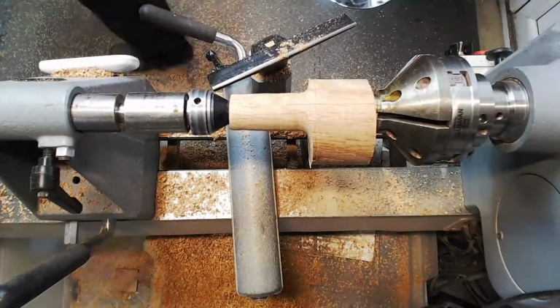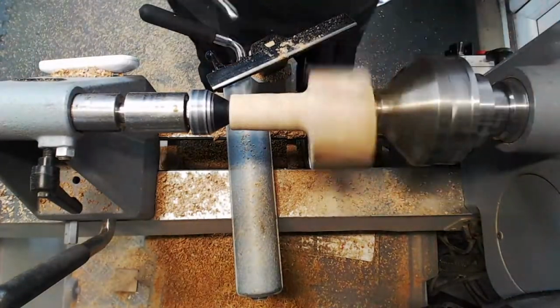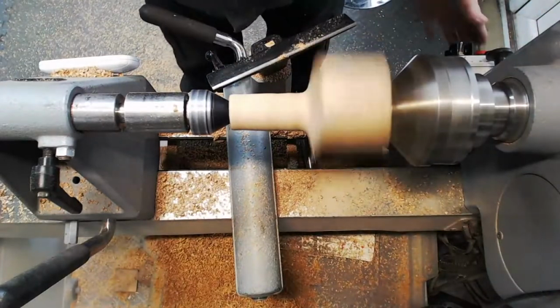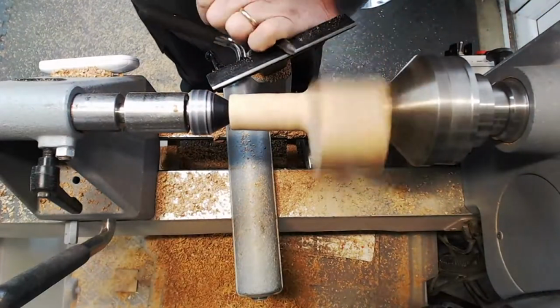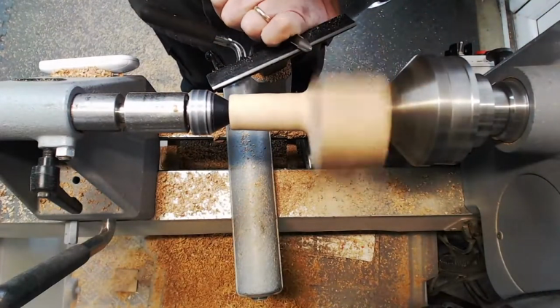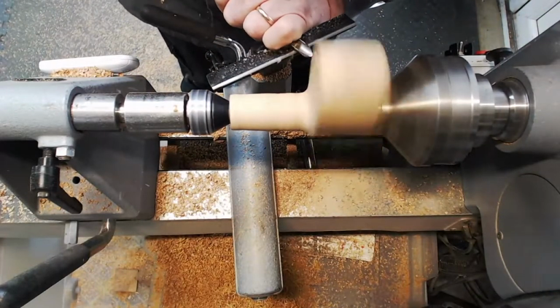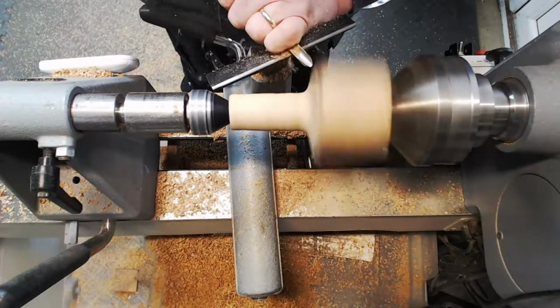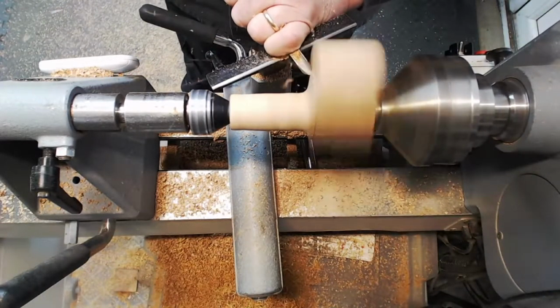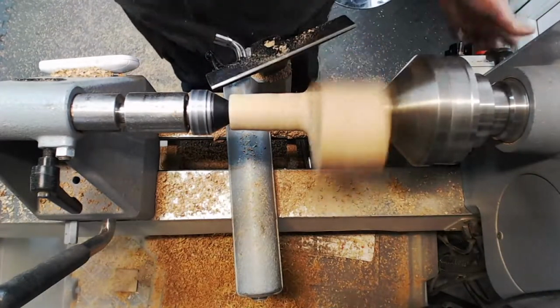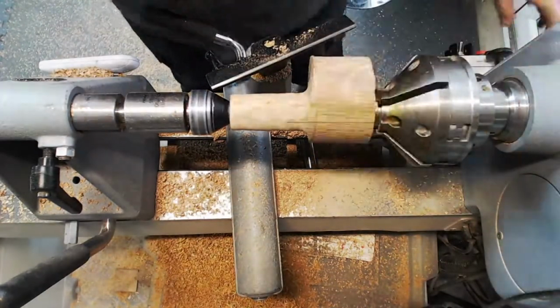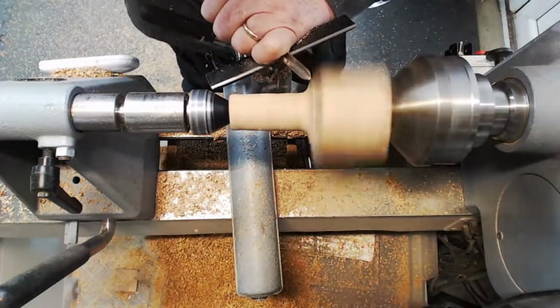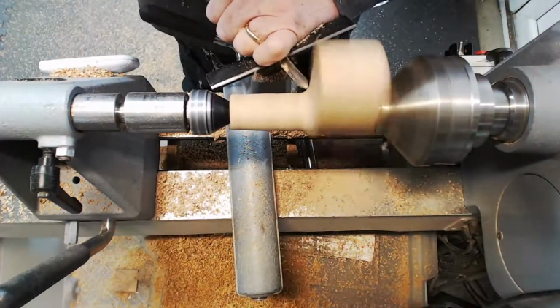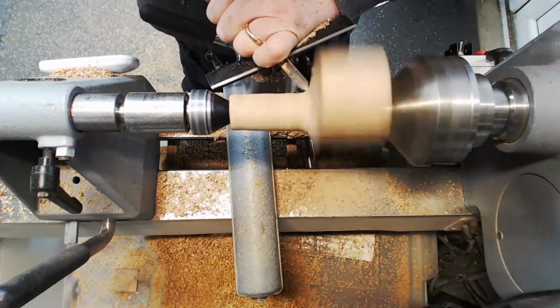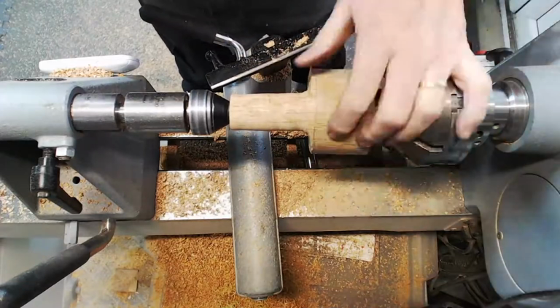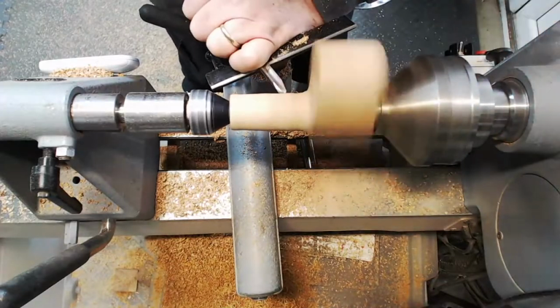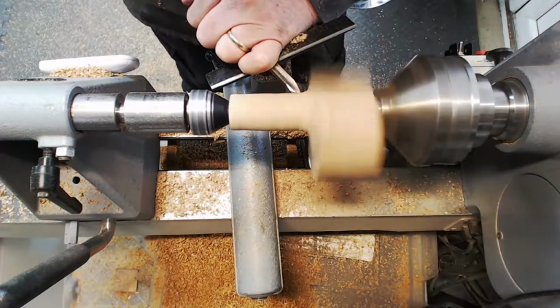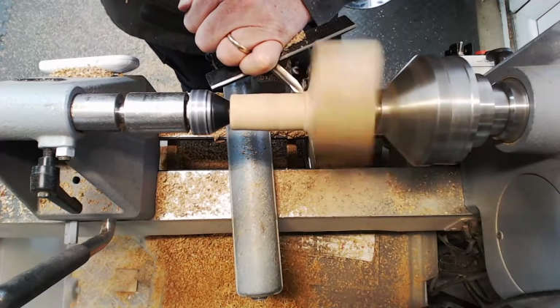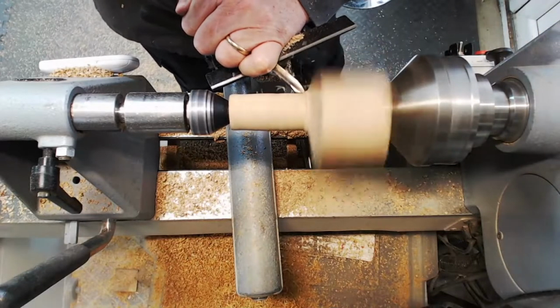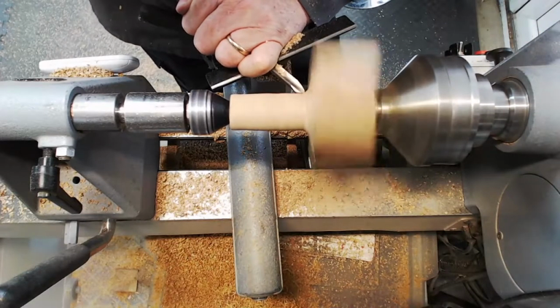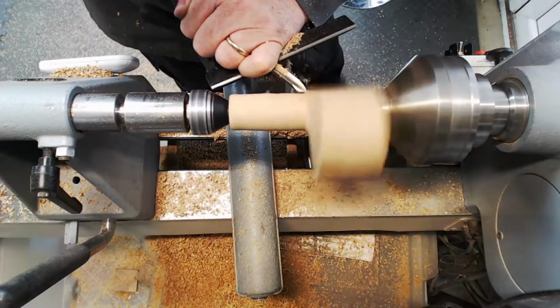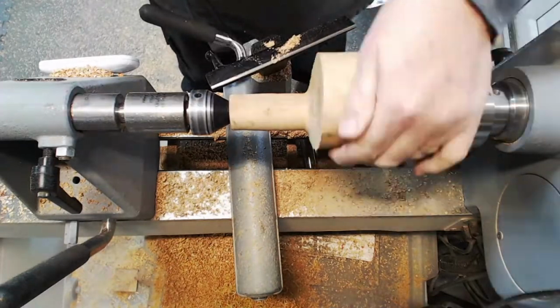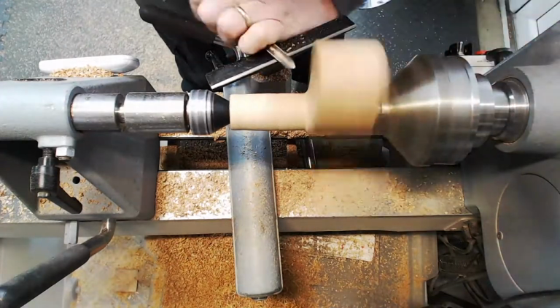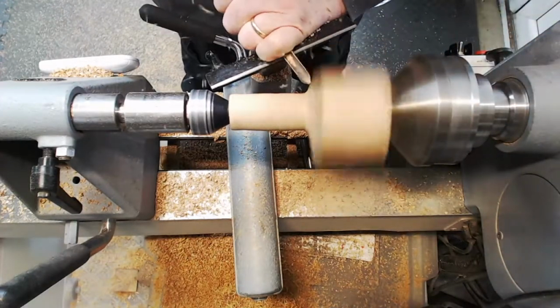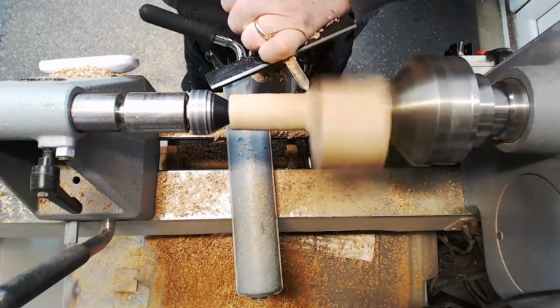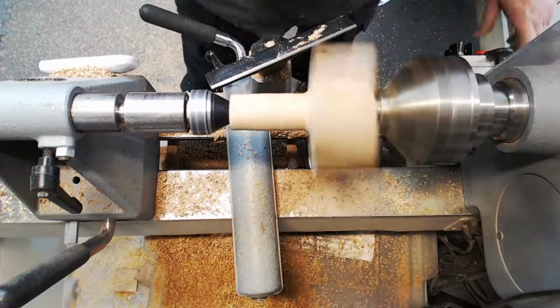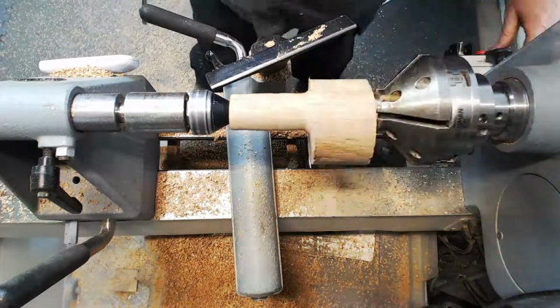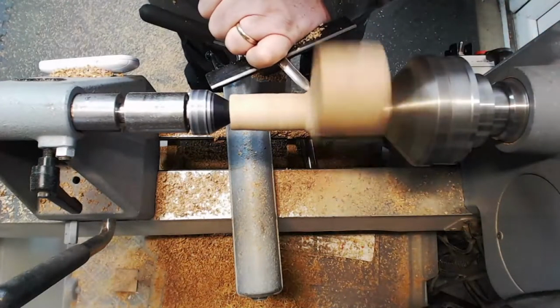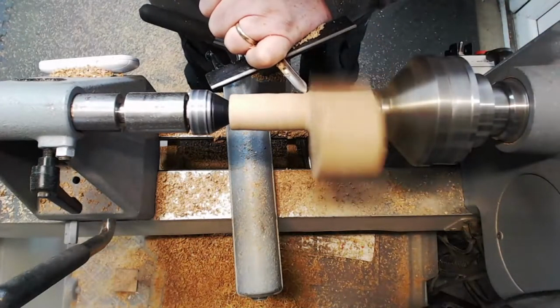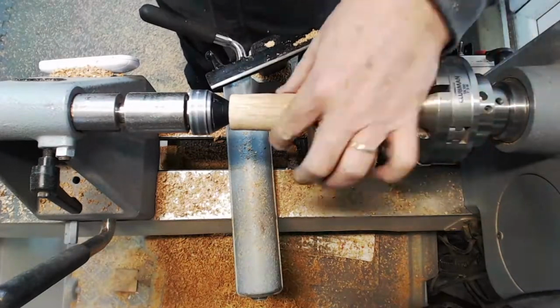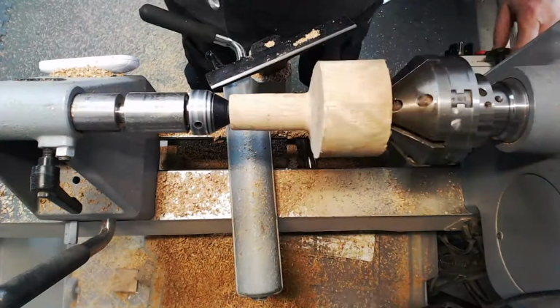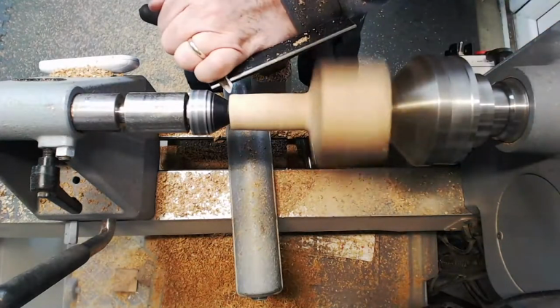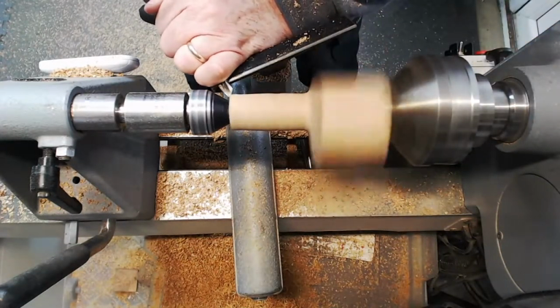I've swapped to a spindle gouge at this point for the final refining cuts because it's a bit easier to get into the corners. You do need to get it dressed neatly at that changeover from one diameter to the other diameter.